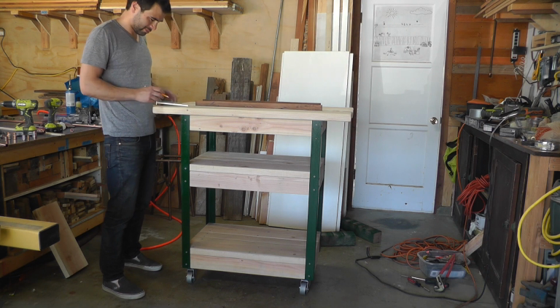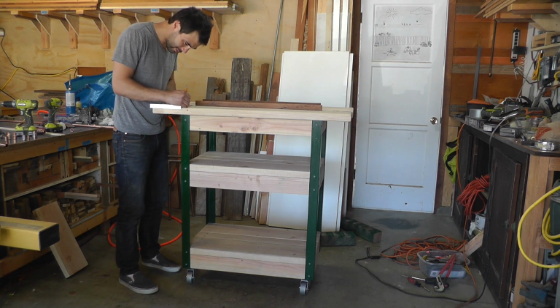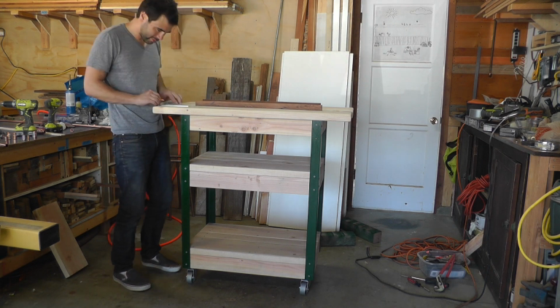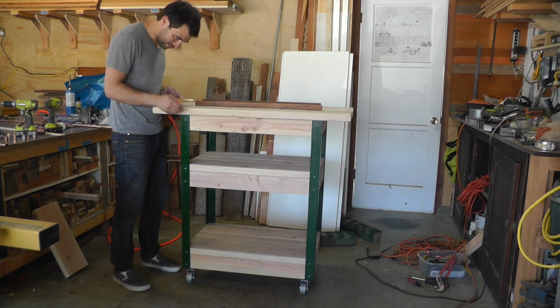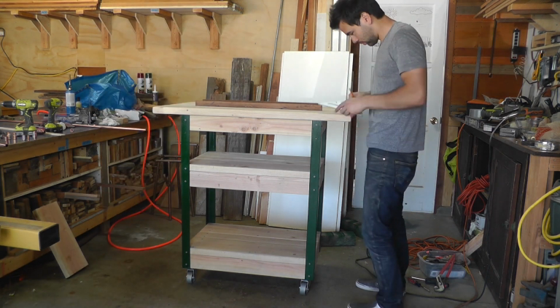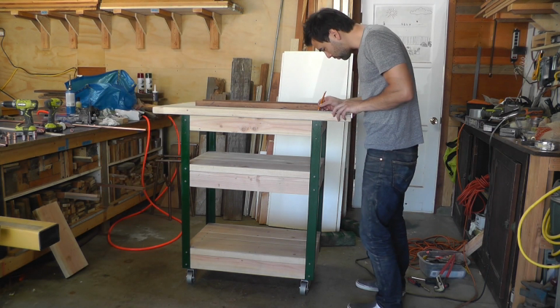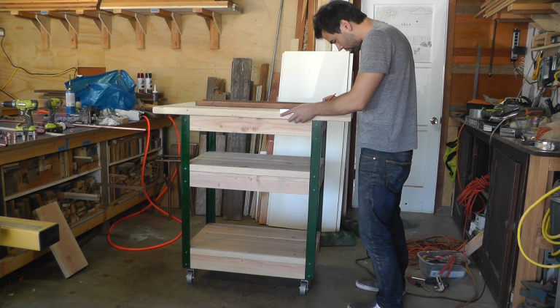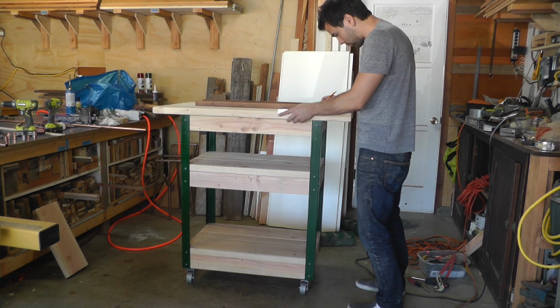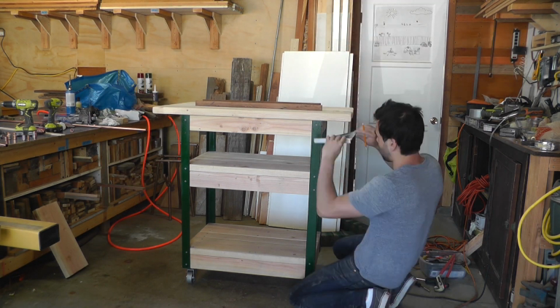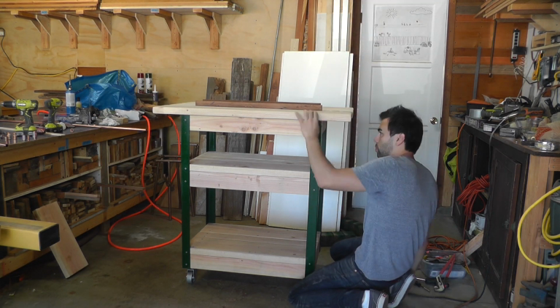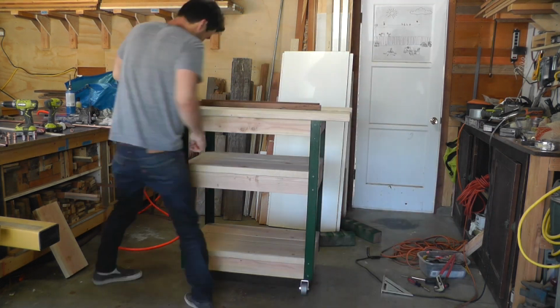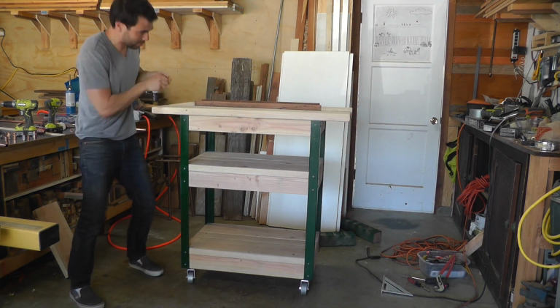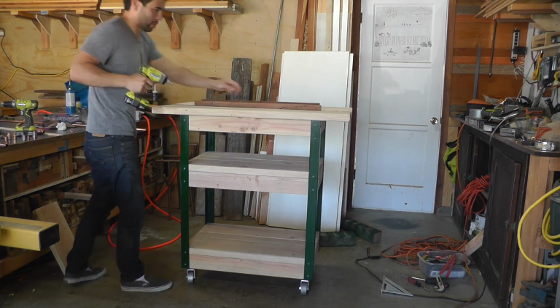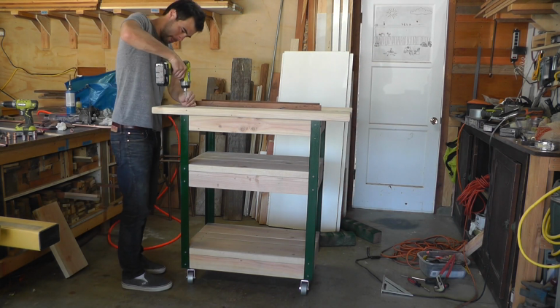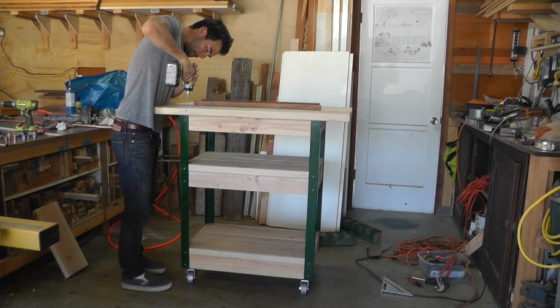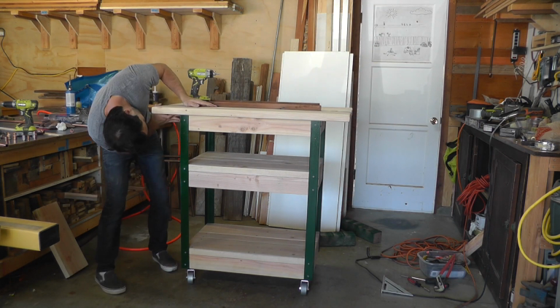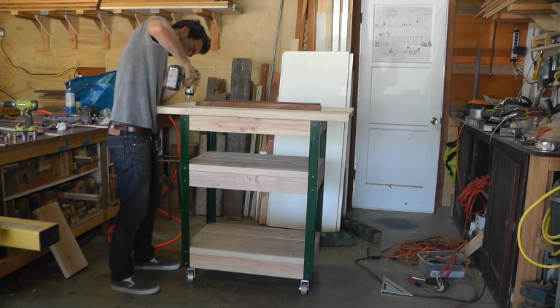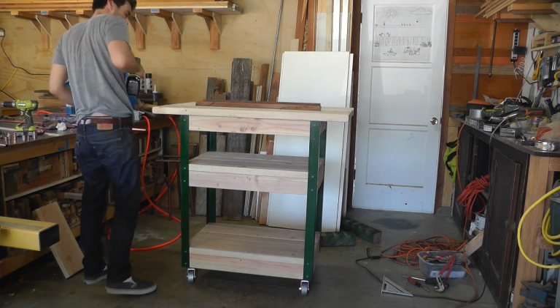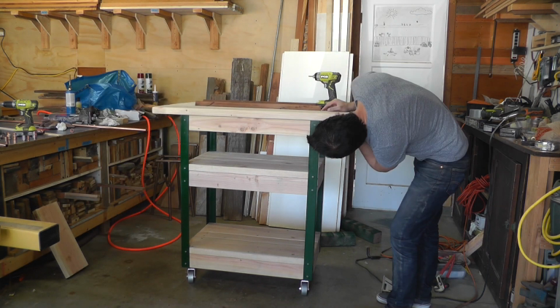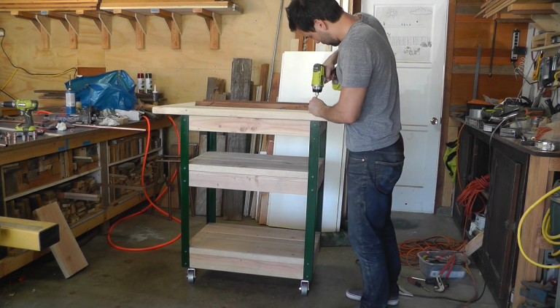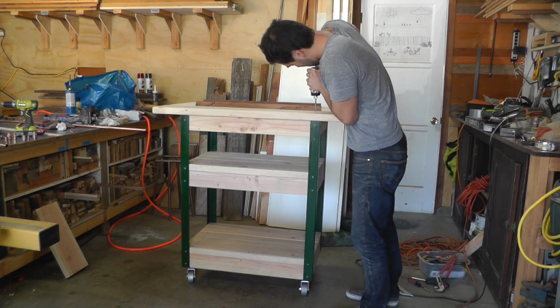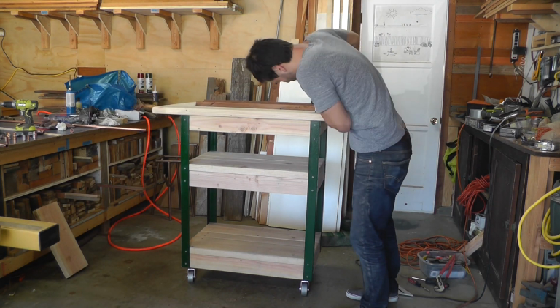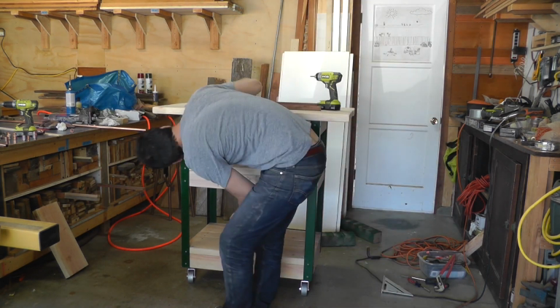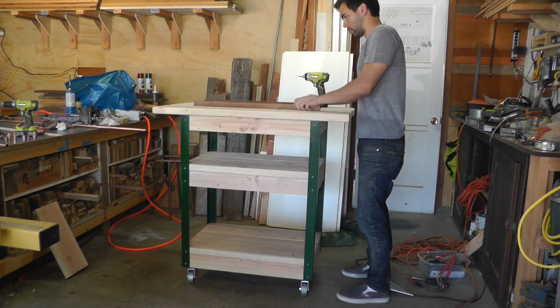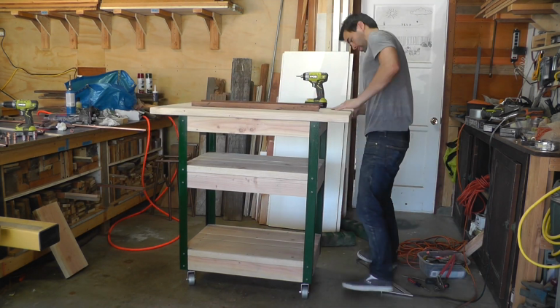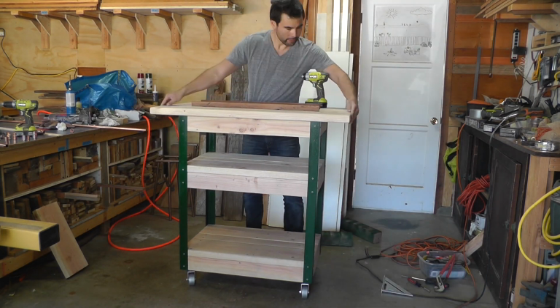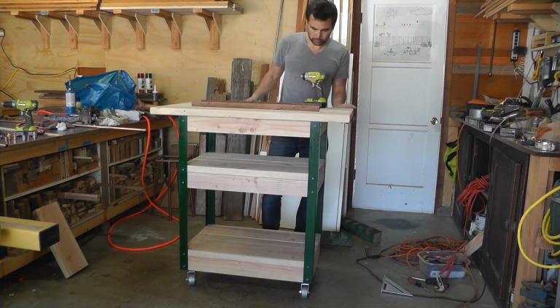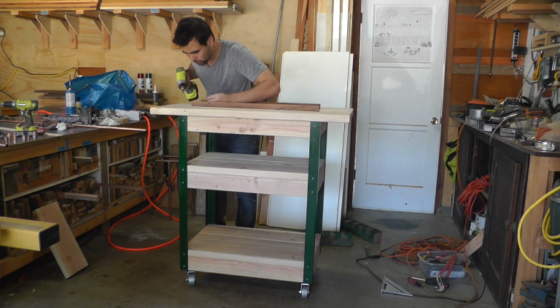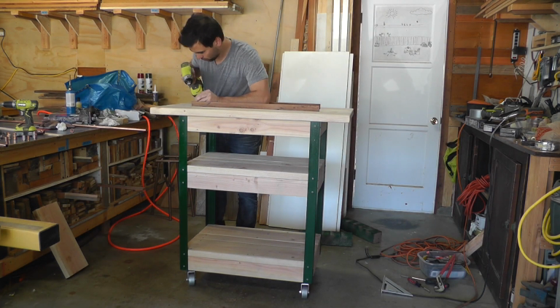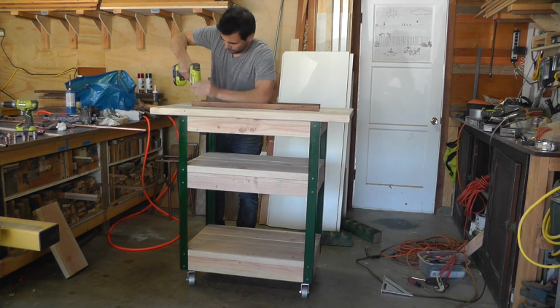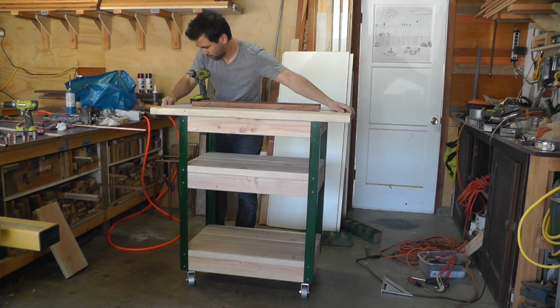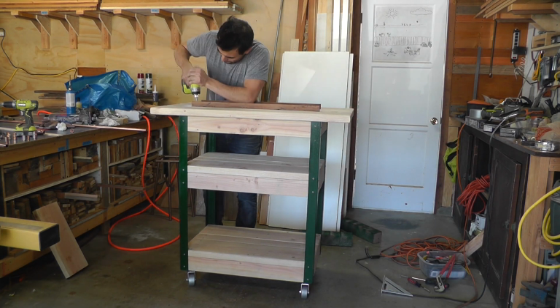The top of the cart is made from three pieces of 2x8 spaced one quarter inch apart. I'm going to measure to make sure that I get the top centered right on top of the cart.